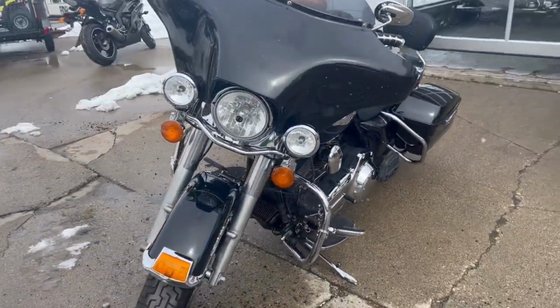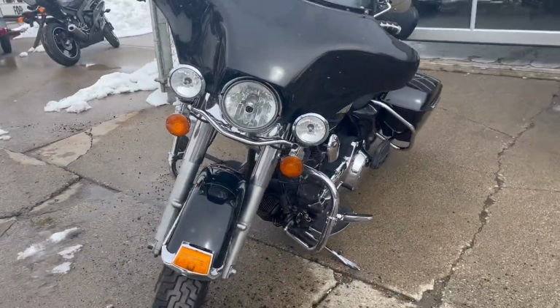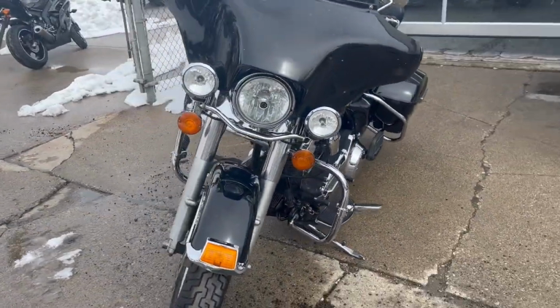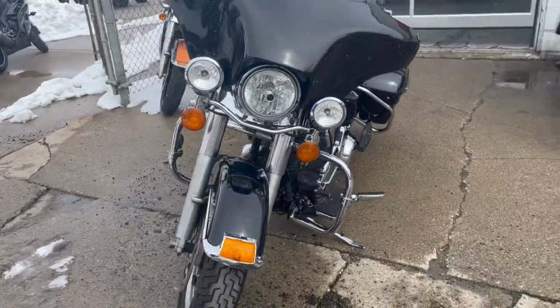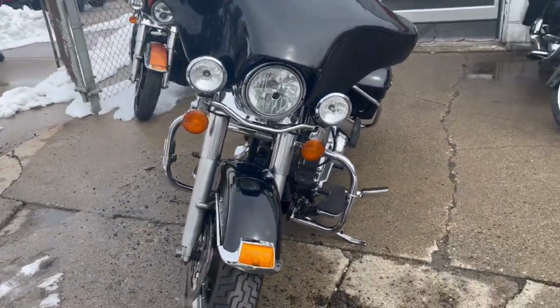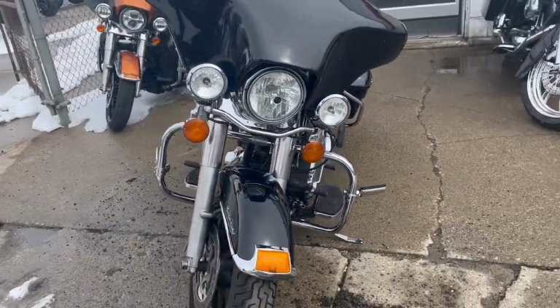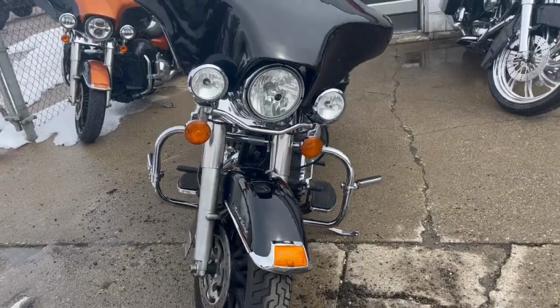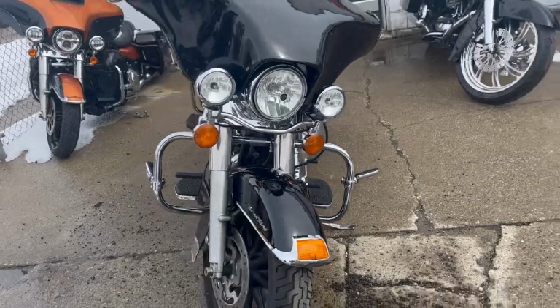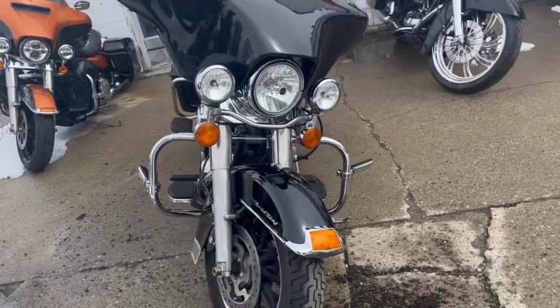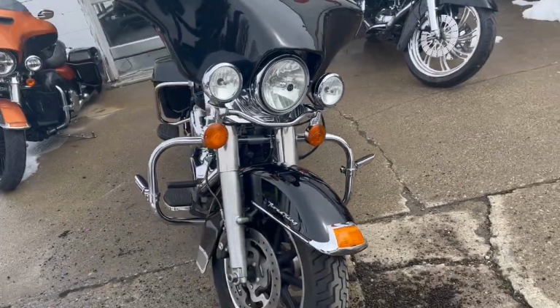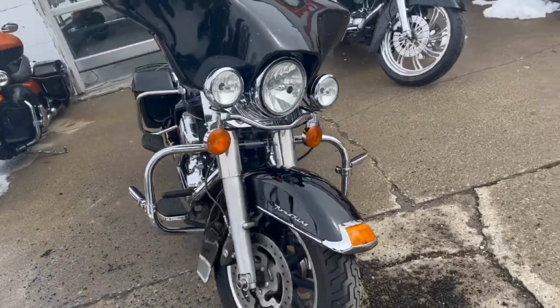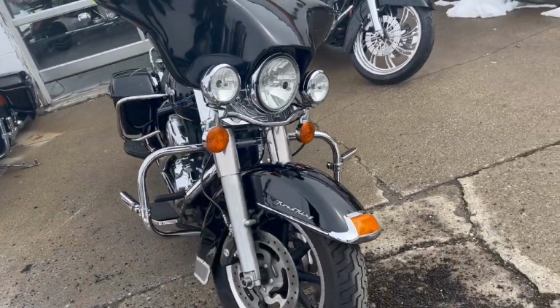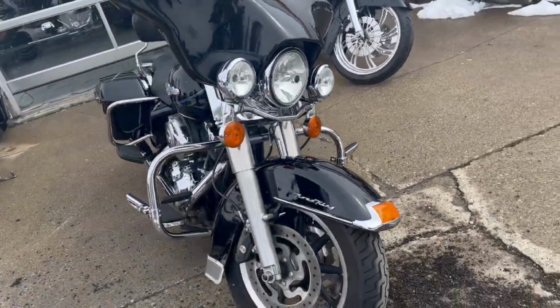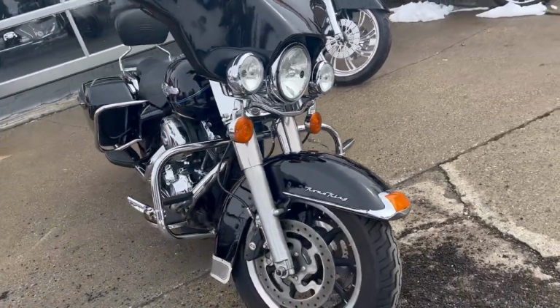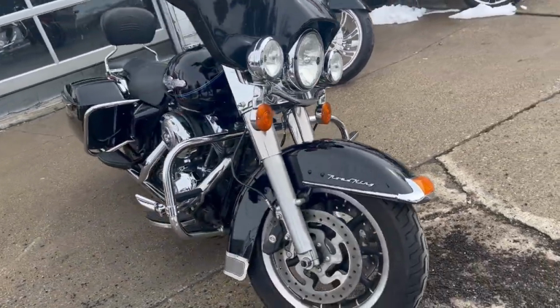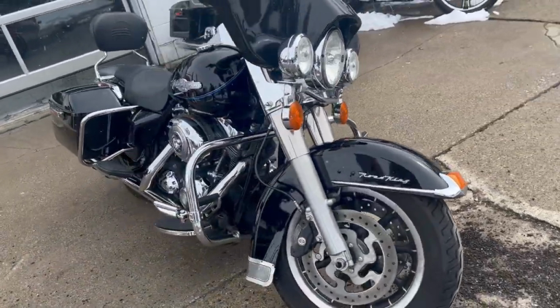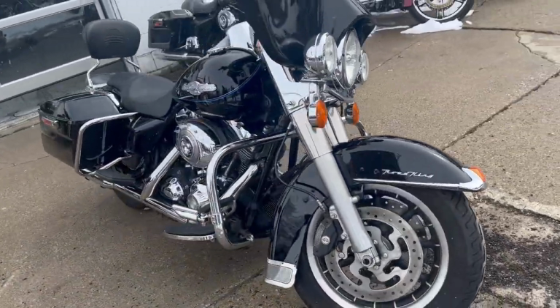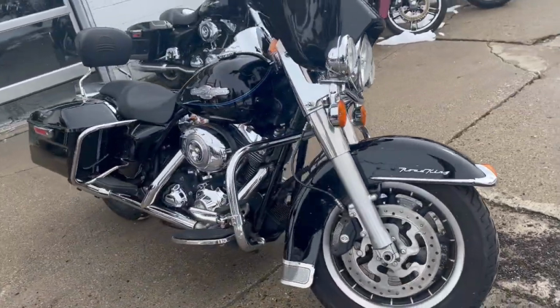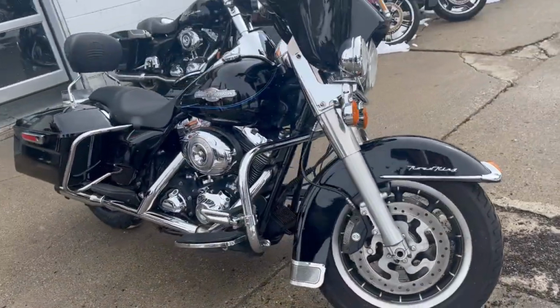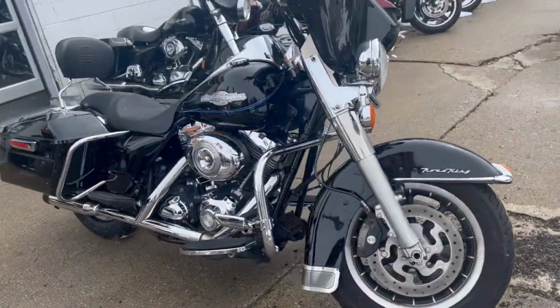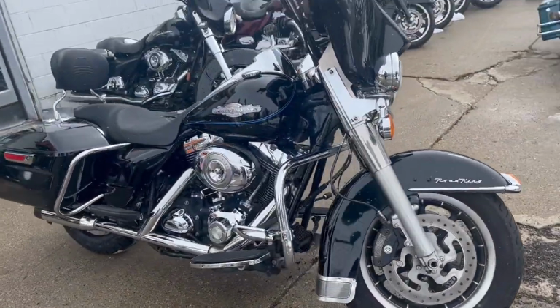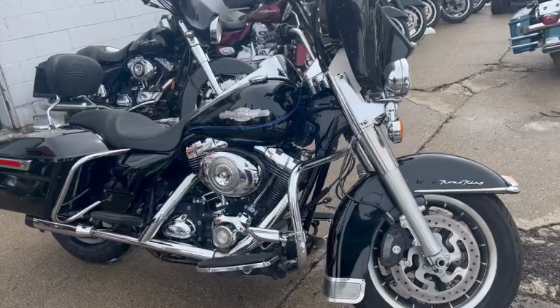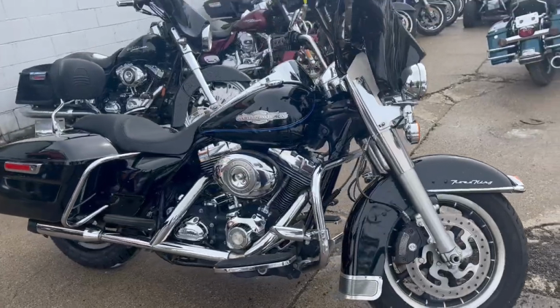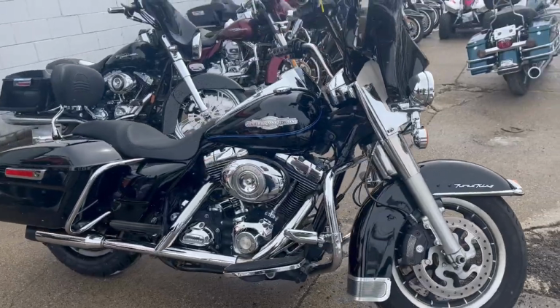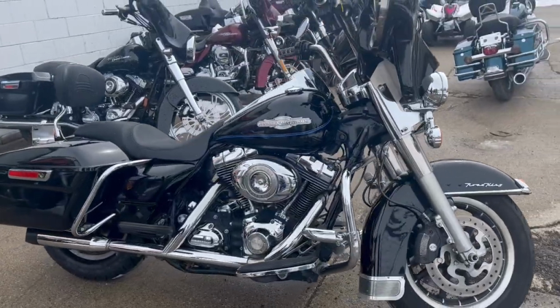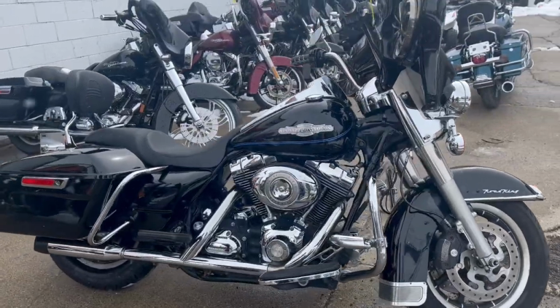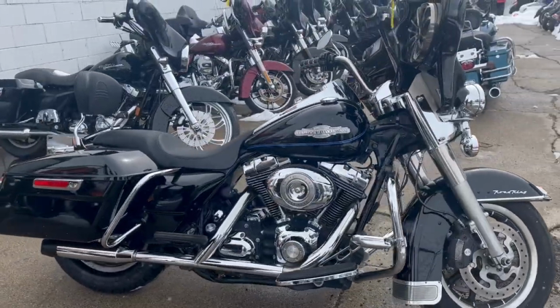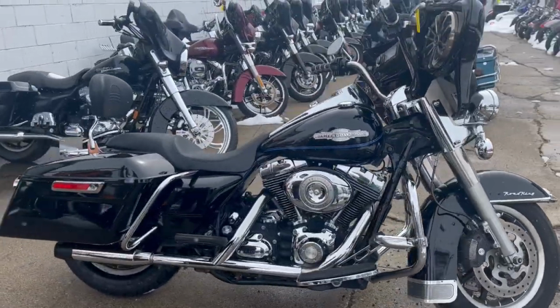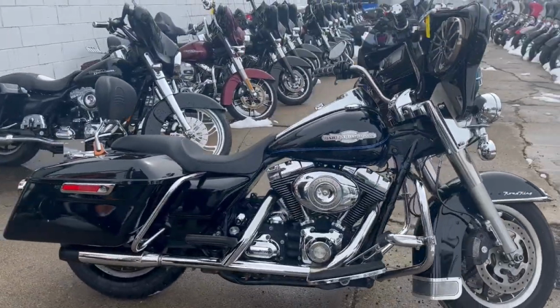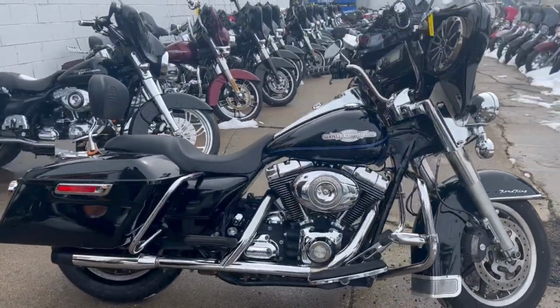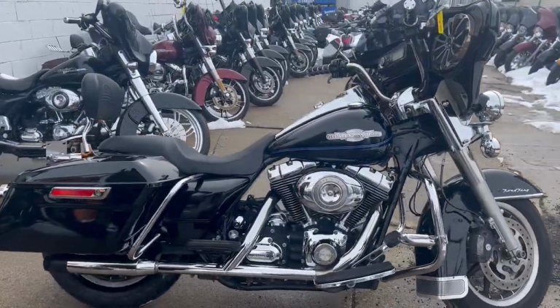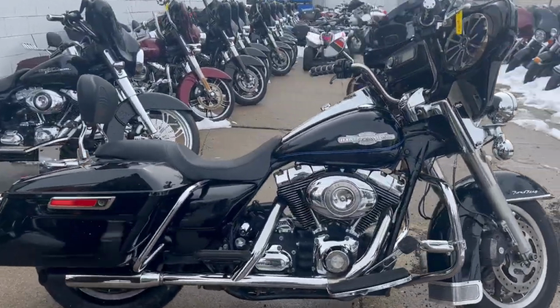This thing comes in that high gloss Memphis black paint, tons of chrome. Got a Bluetooth stereo with Infinity six-by-nine speakers. It's got a nice batwing fairing on it.